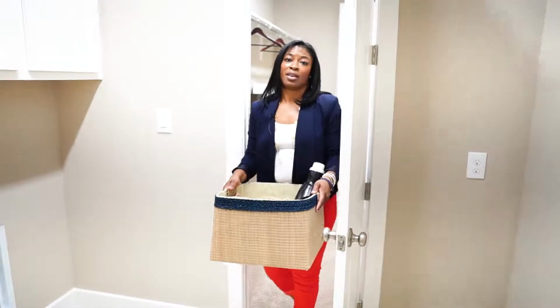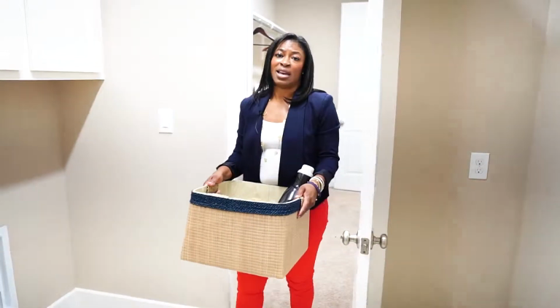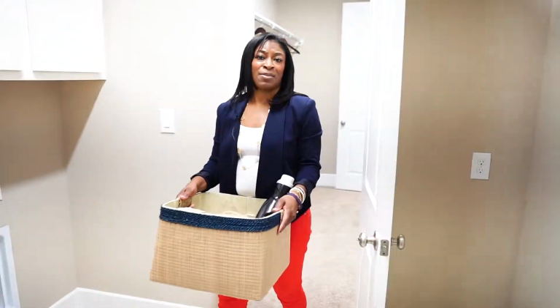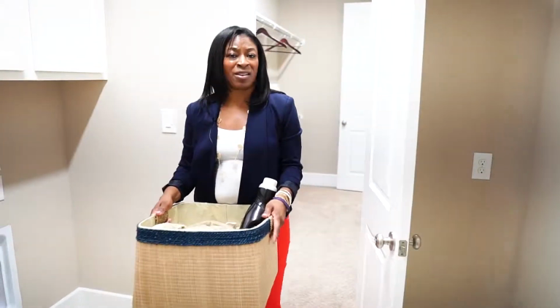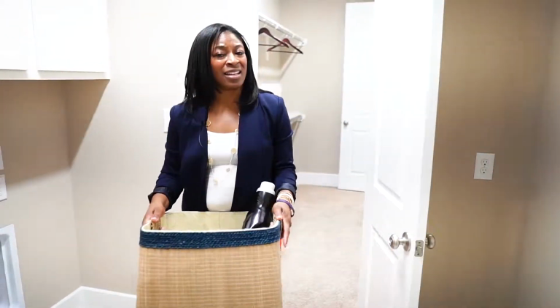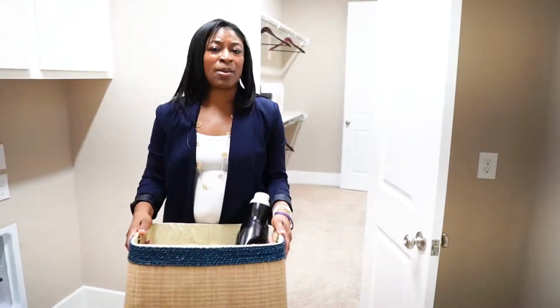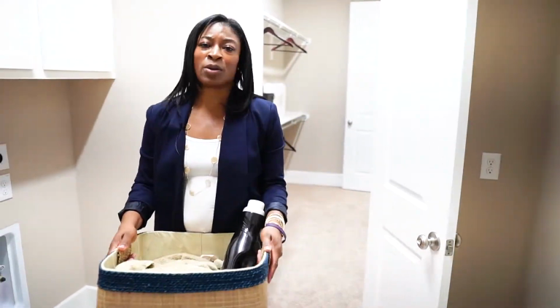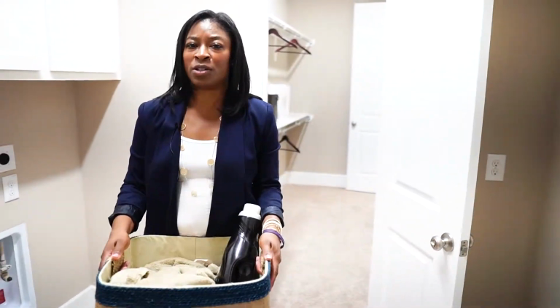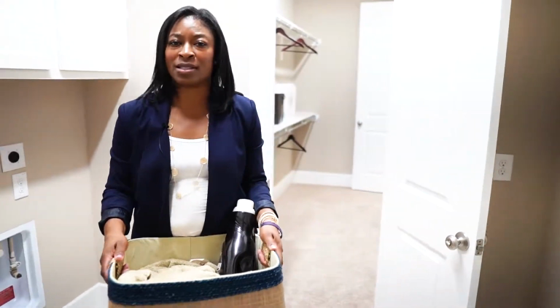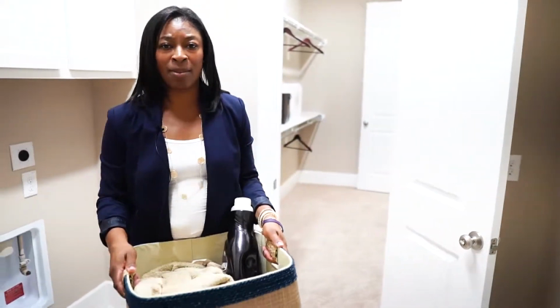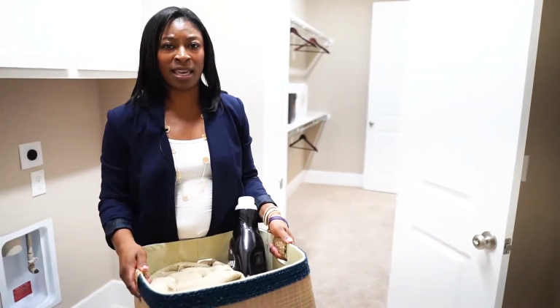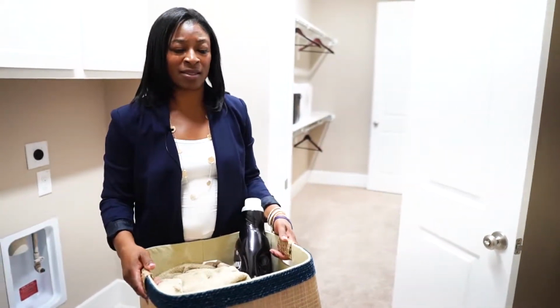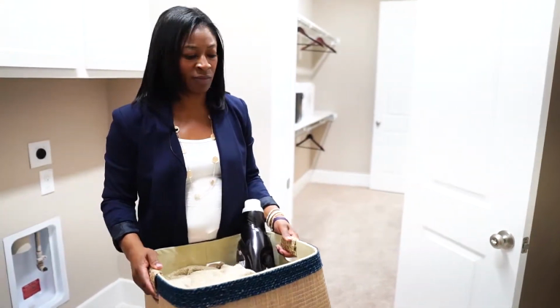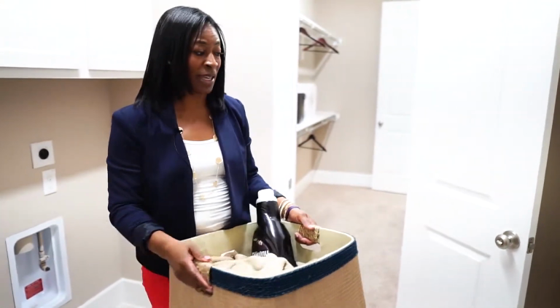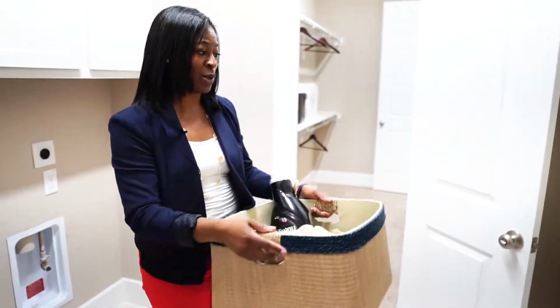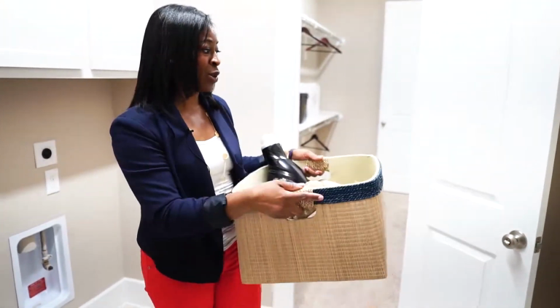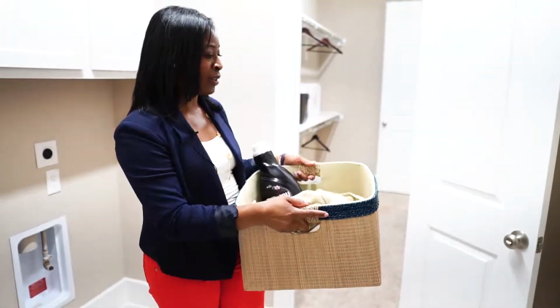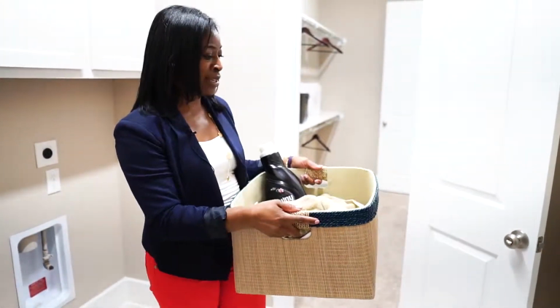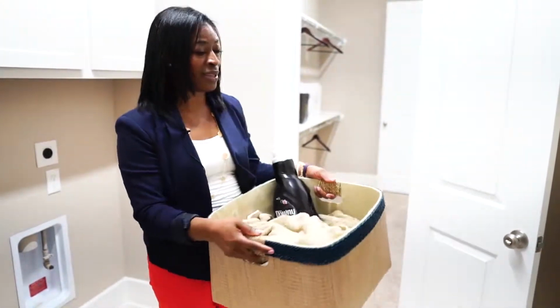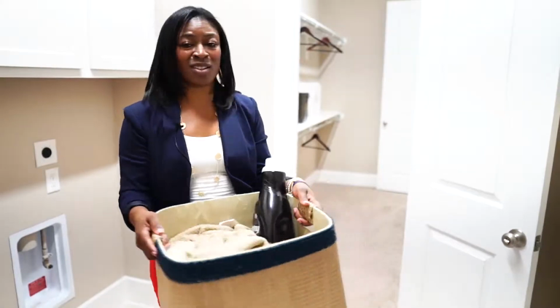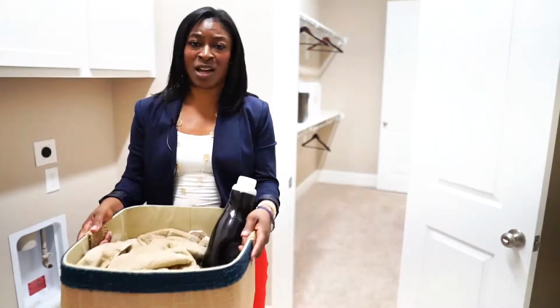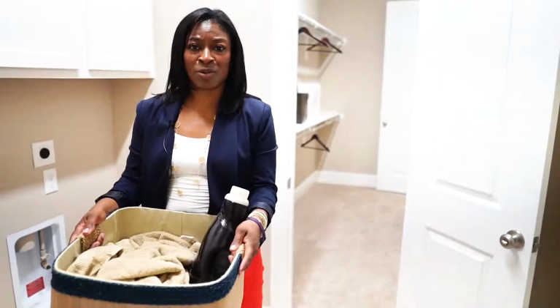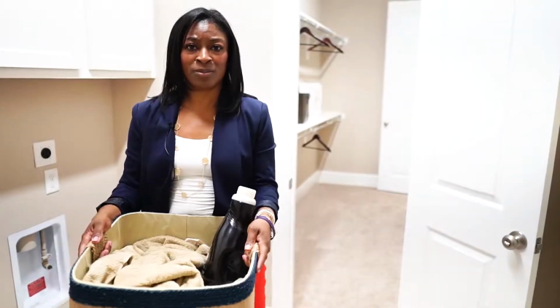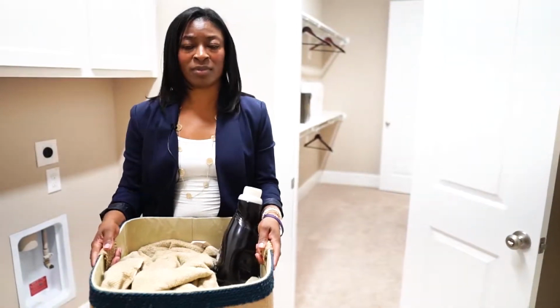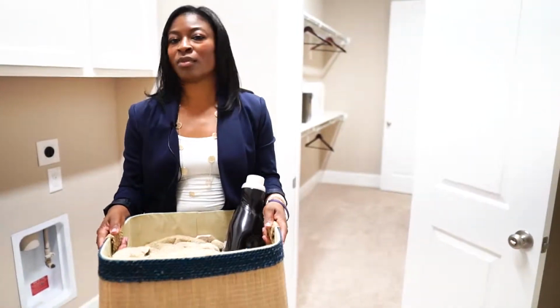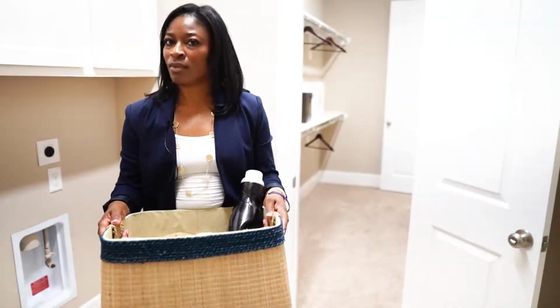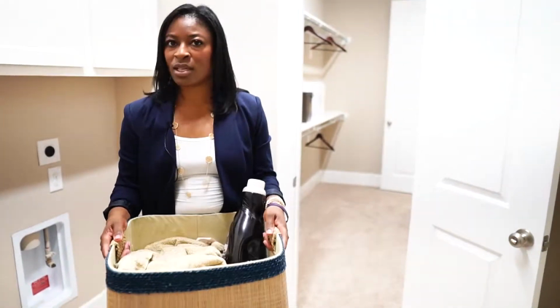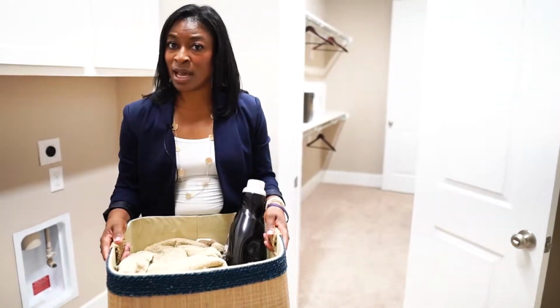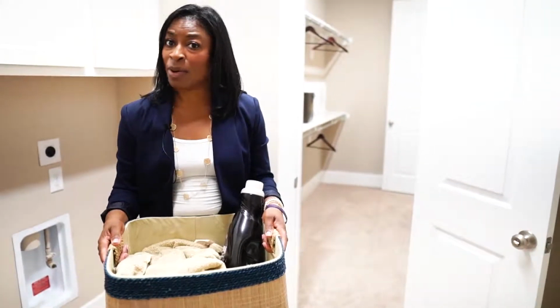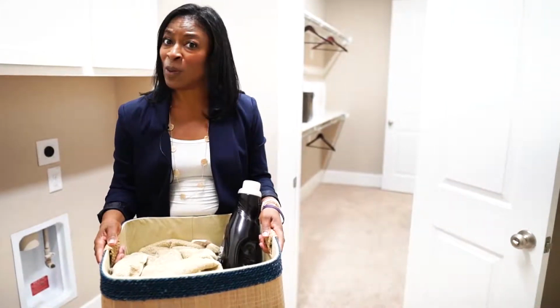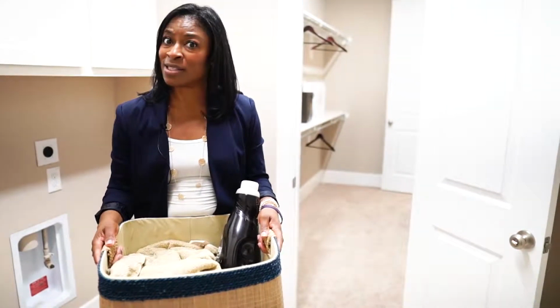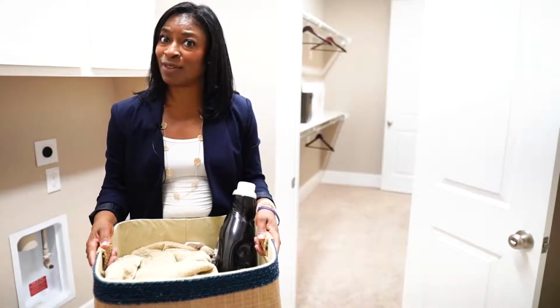As a mother, anytime you can reduce the time it takes from getting your soiled linens to the laundry room is time well saved.